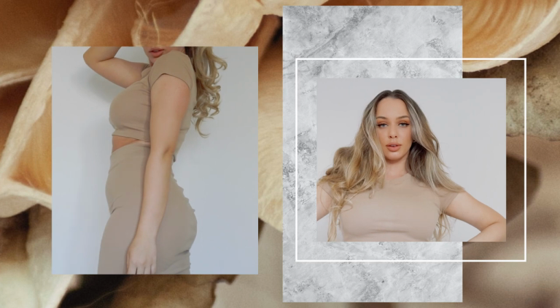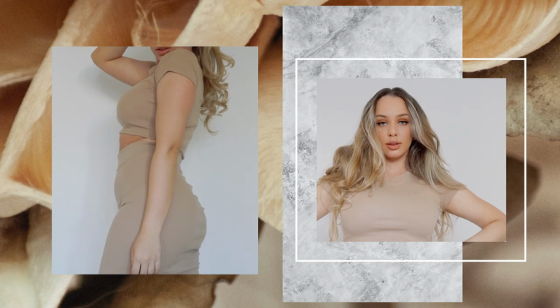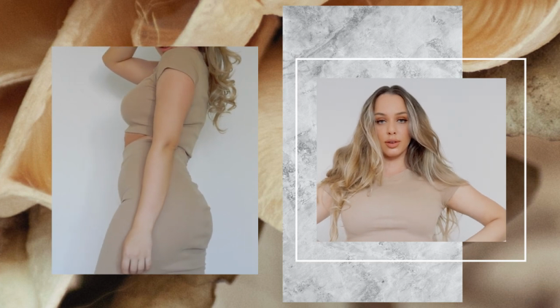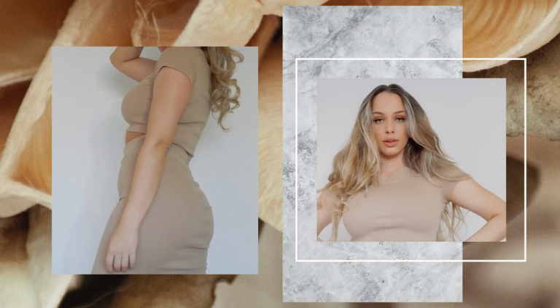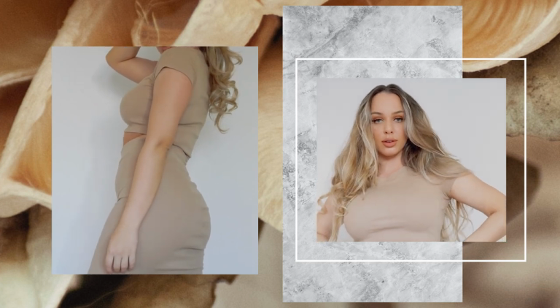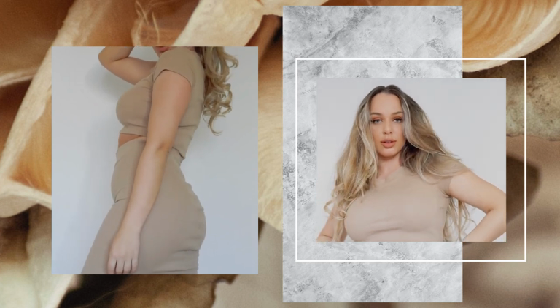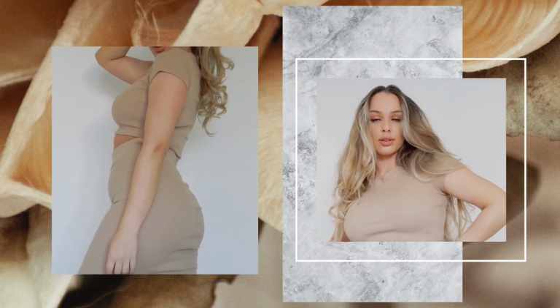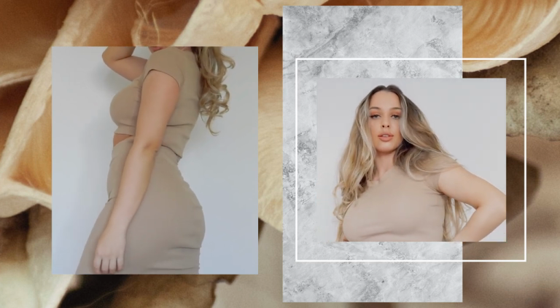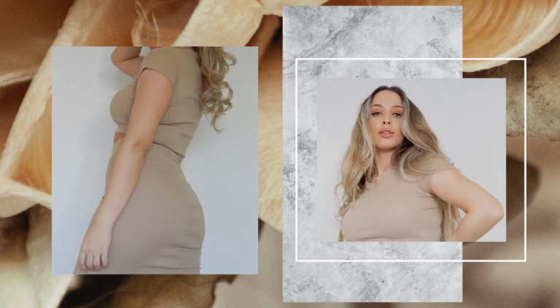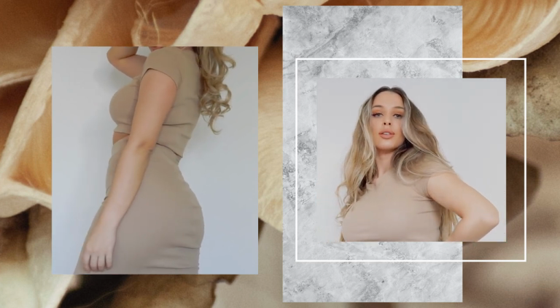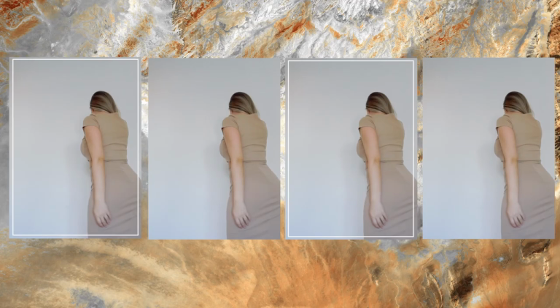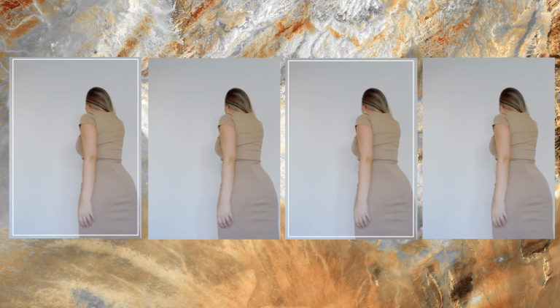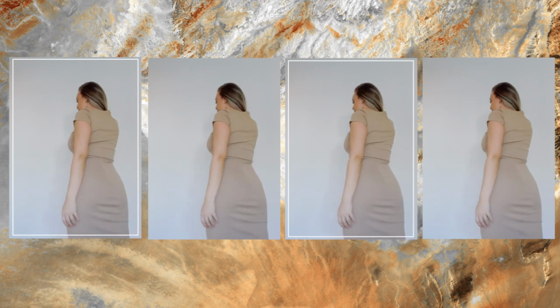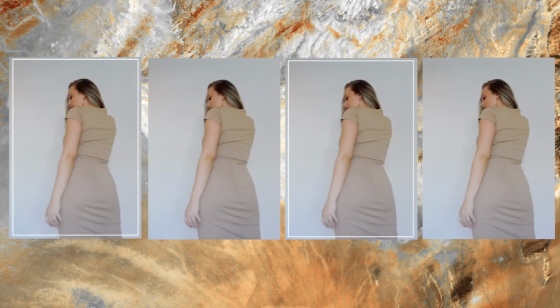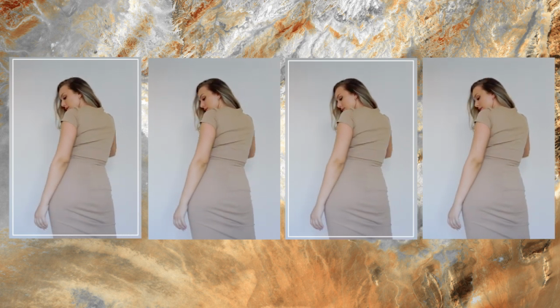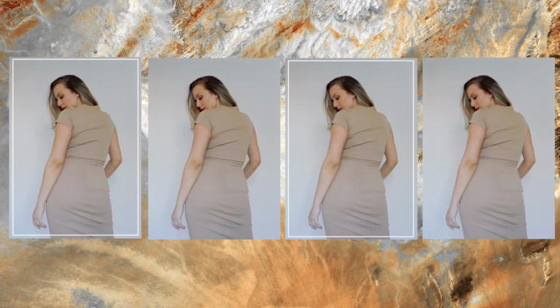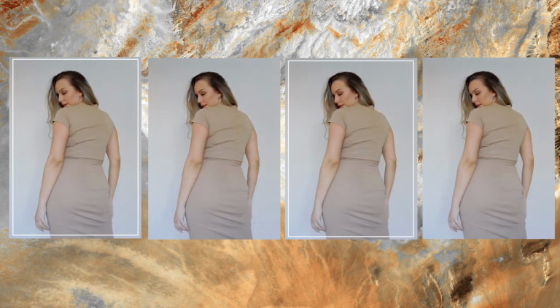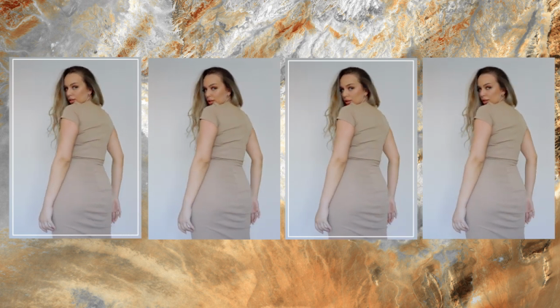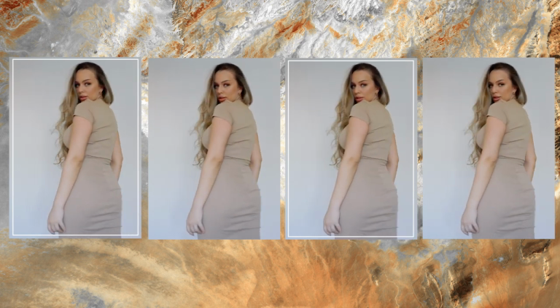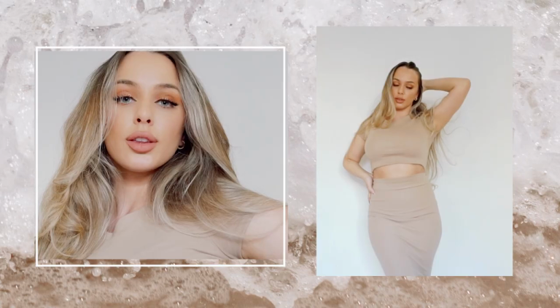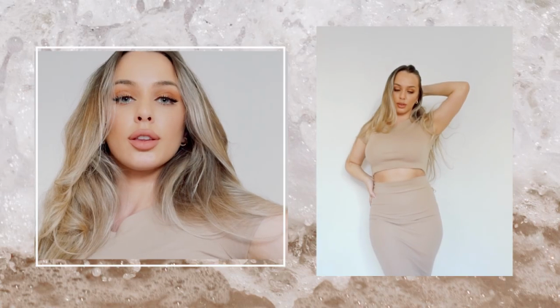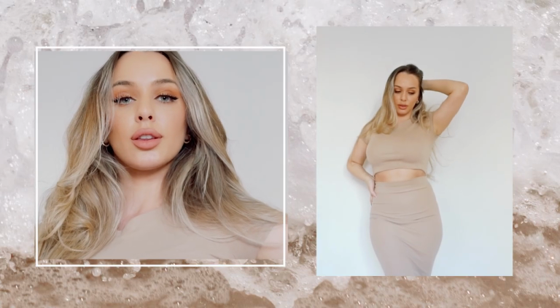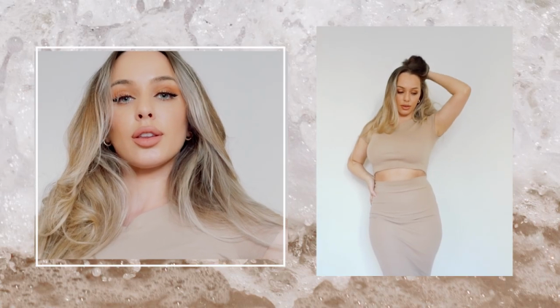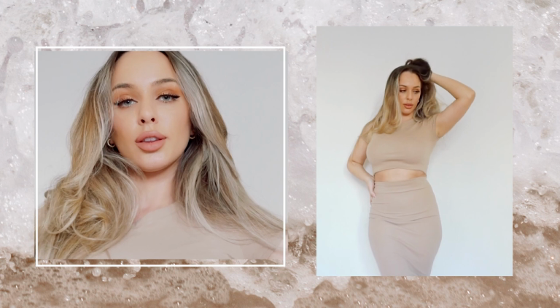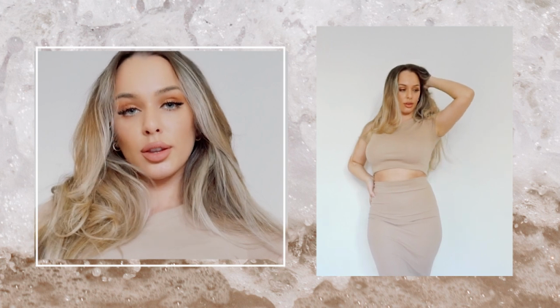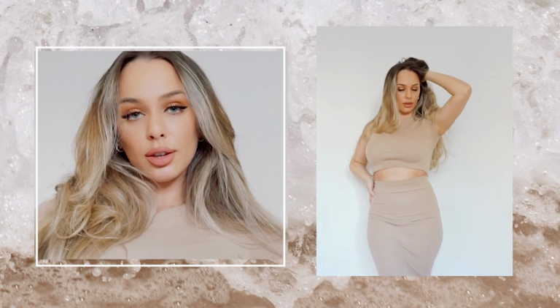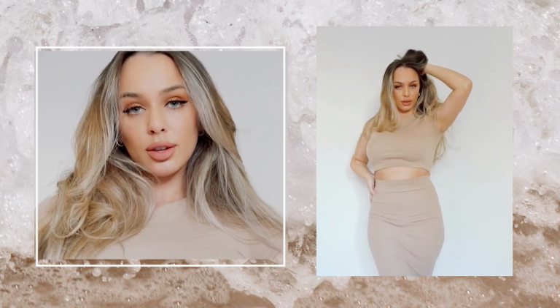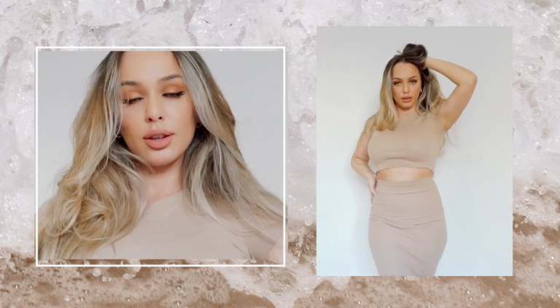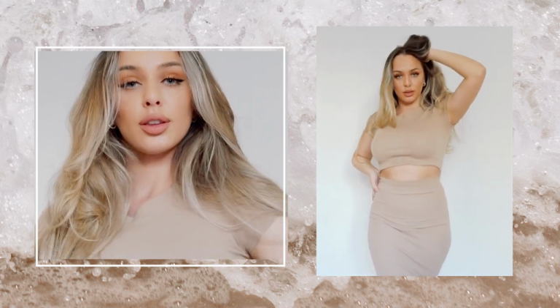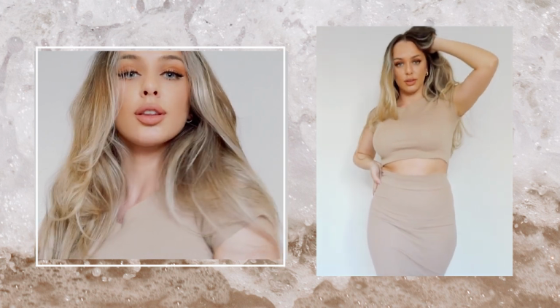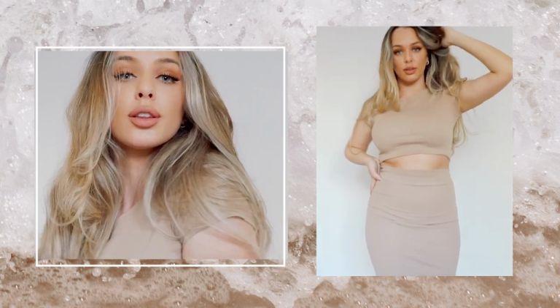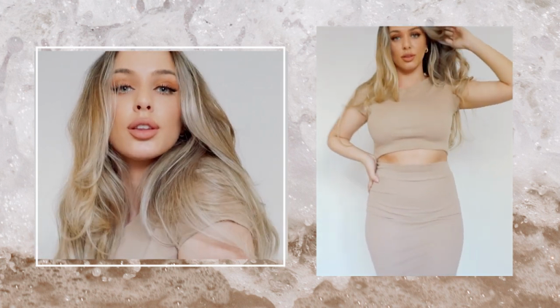Hello creative people and welcome back to my channel. Today I will be showing you how to create this nude set. This is super easy to create and it's very comfortable to wear because of the fabric. I really hope you enjoy this tutorial and let's get started.